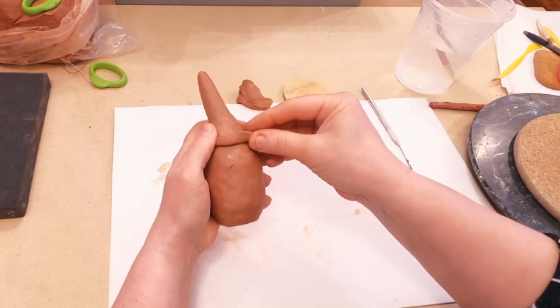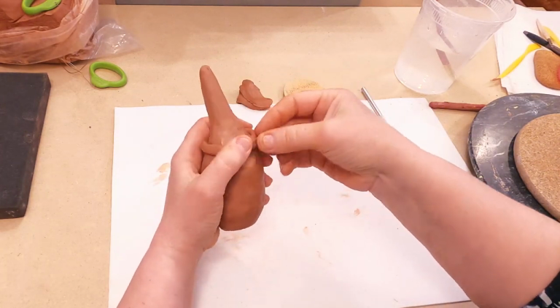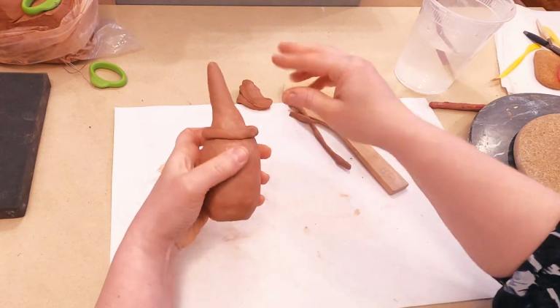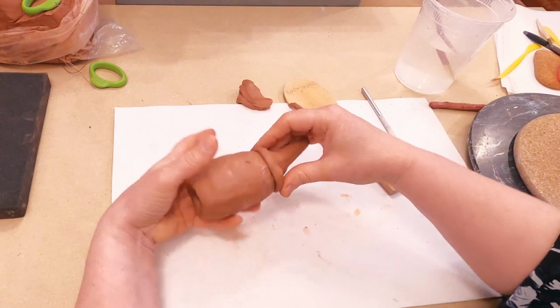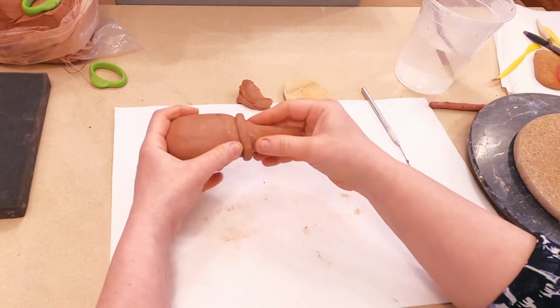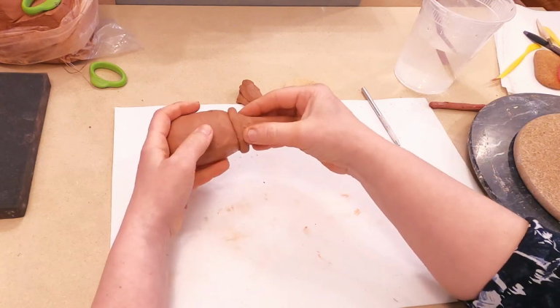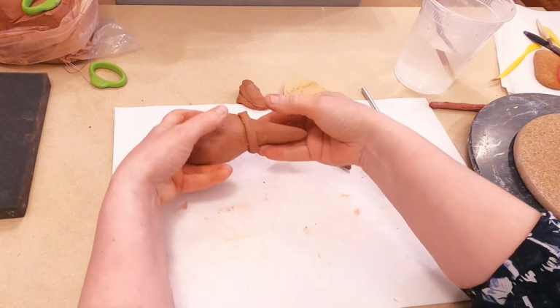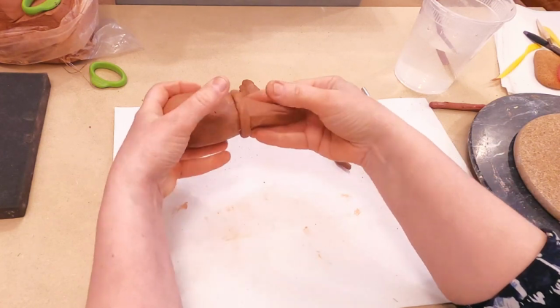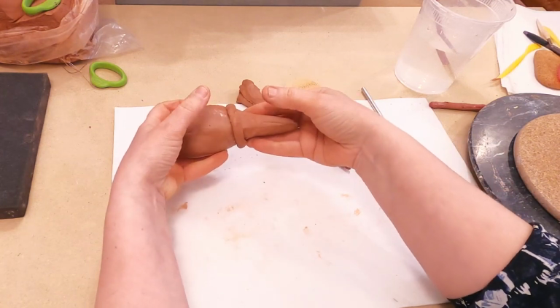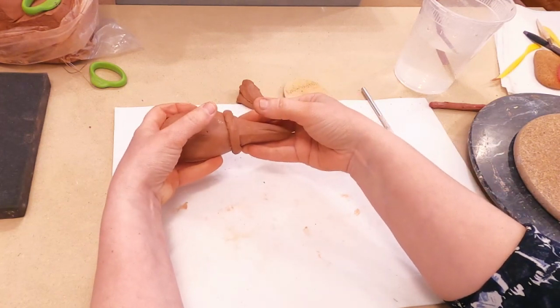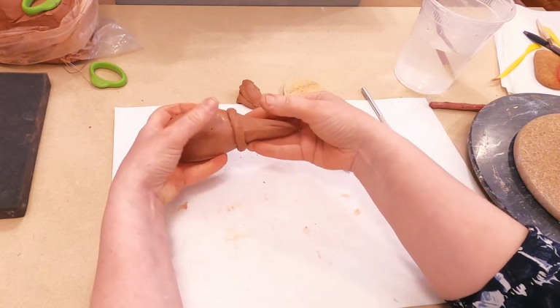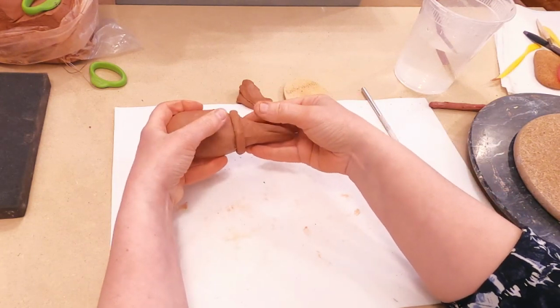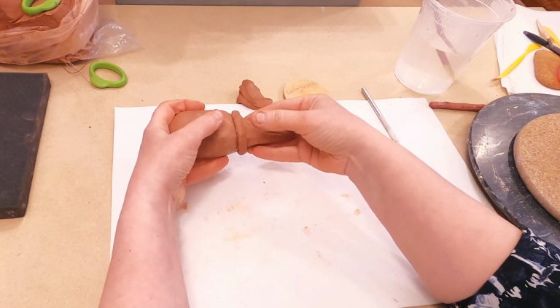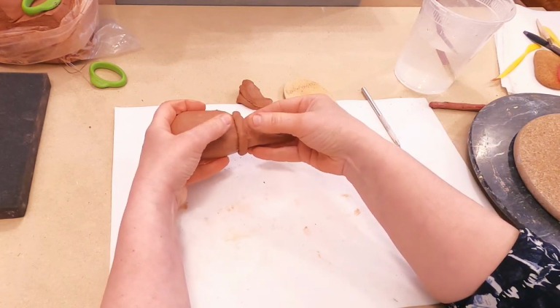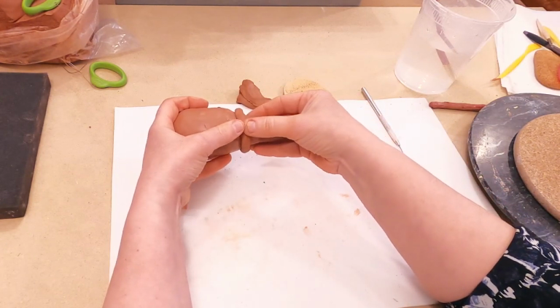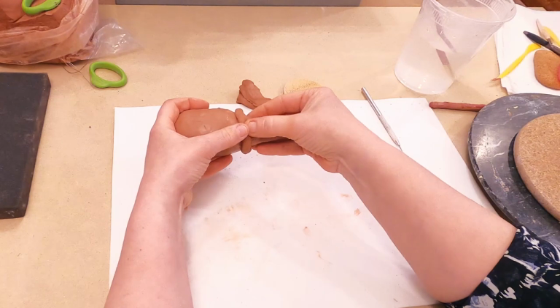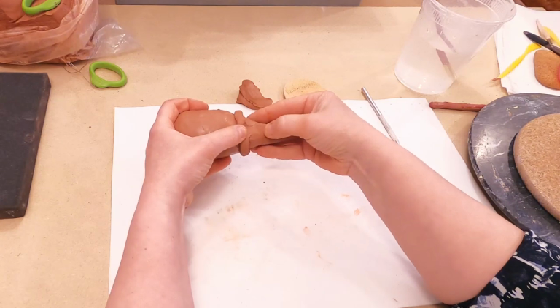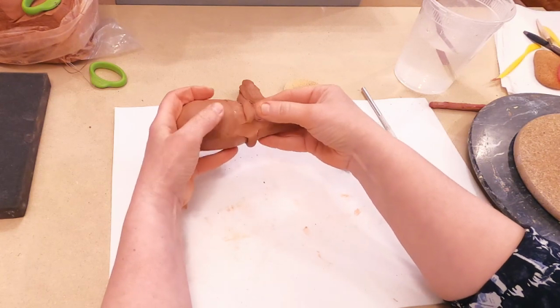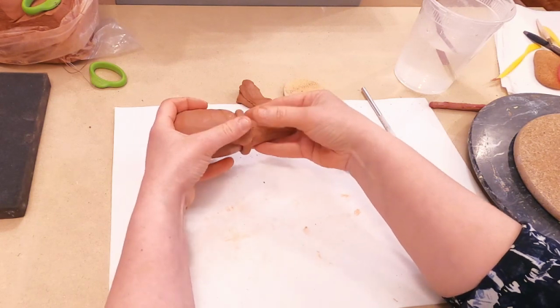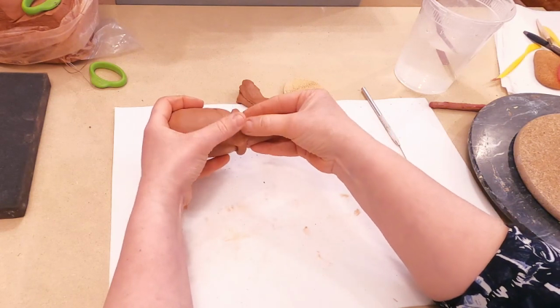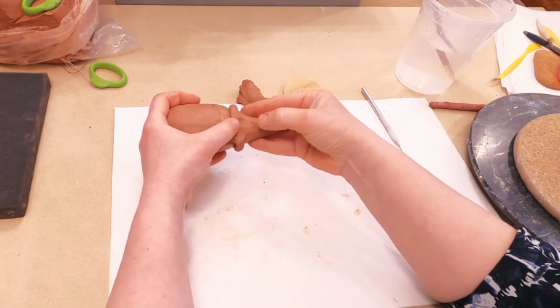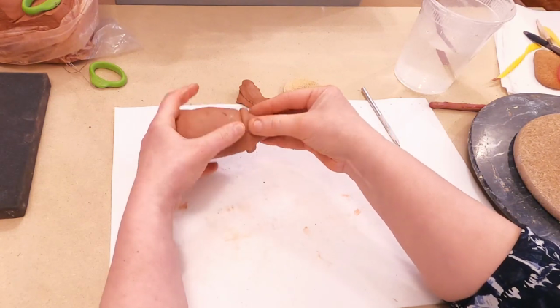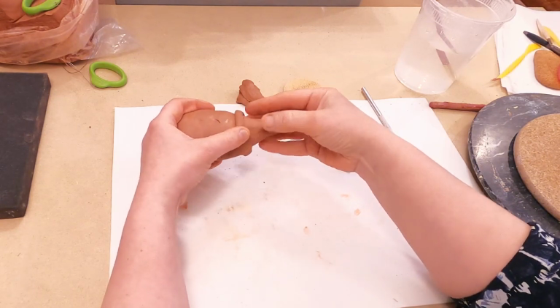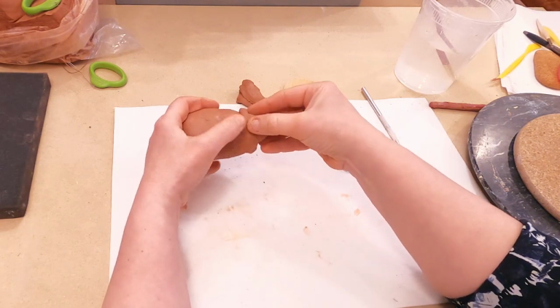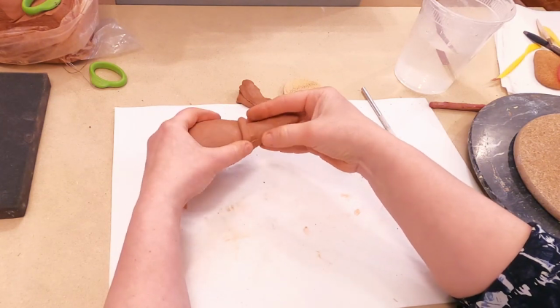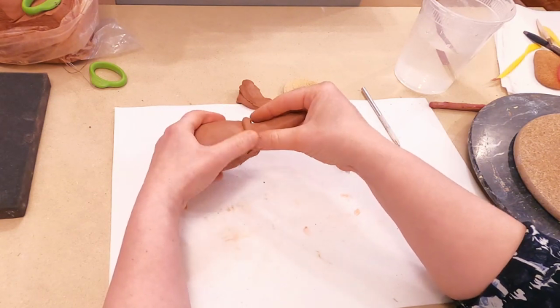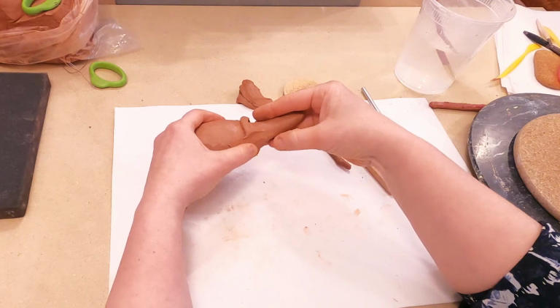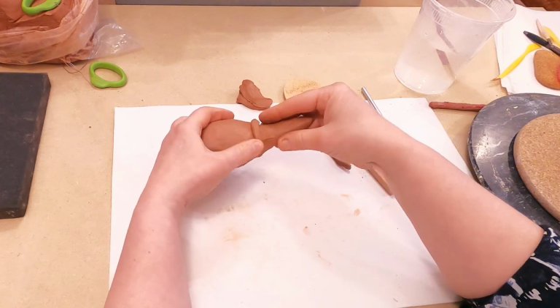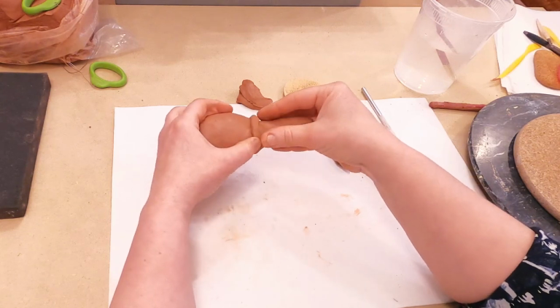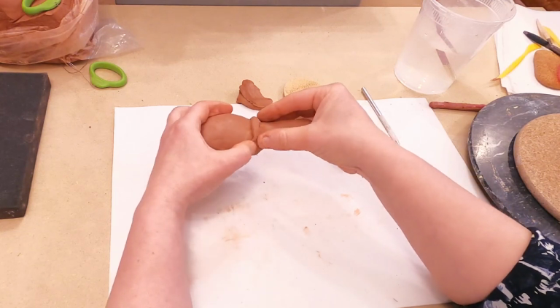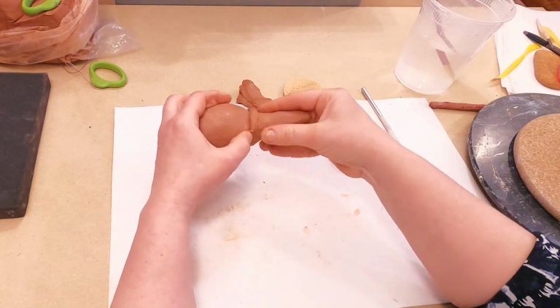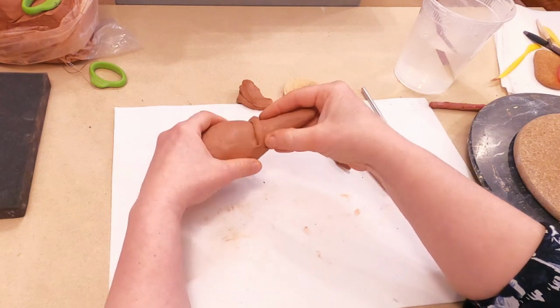I wrap this connecting area, hold my project in both palms, and smooth this reinforcing coil in both directions.